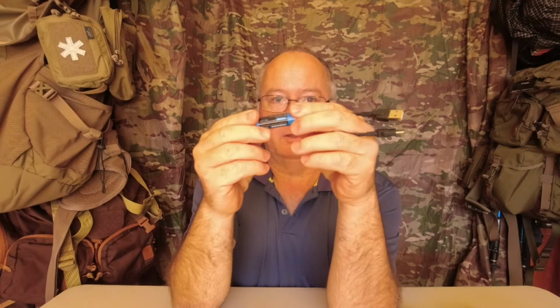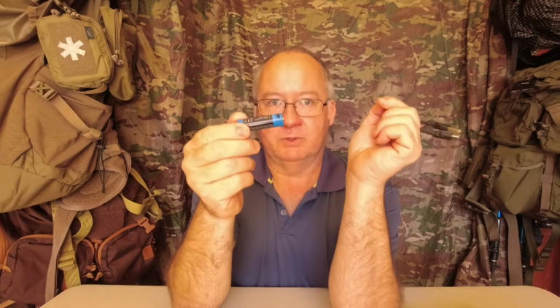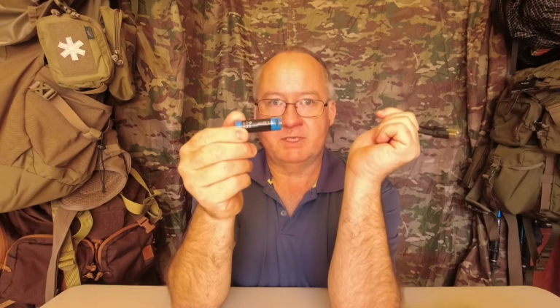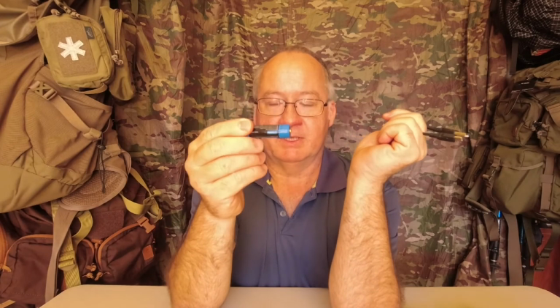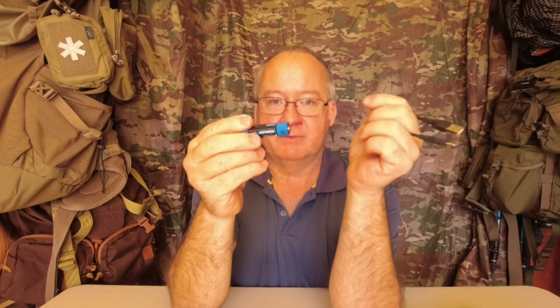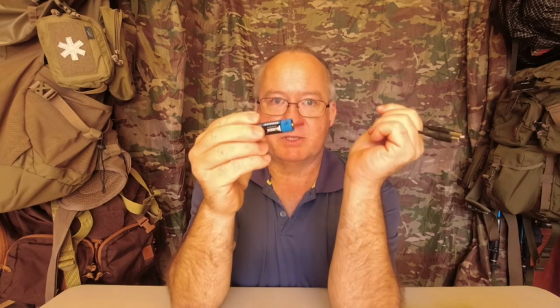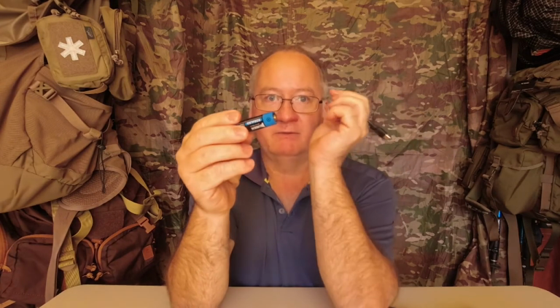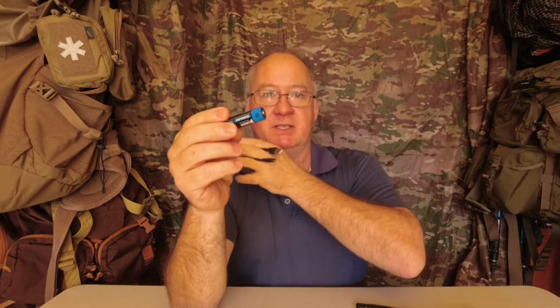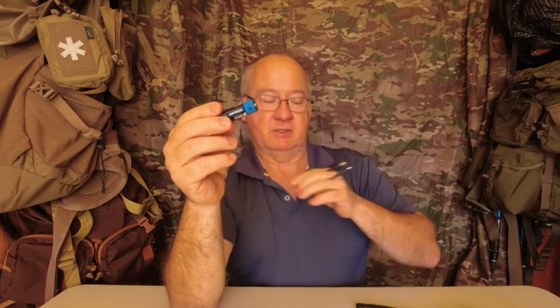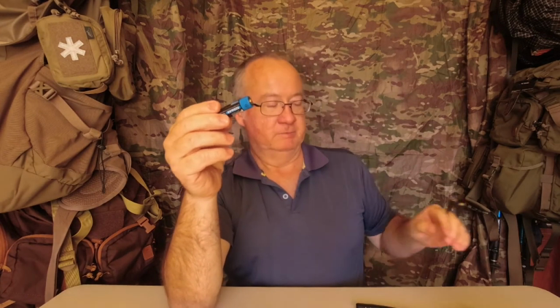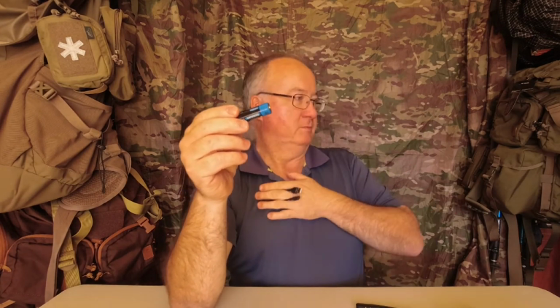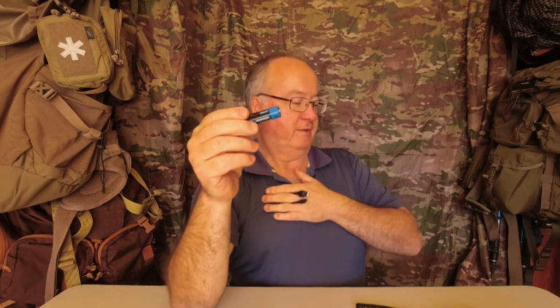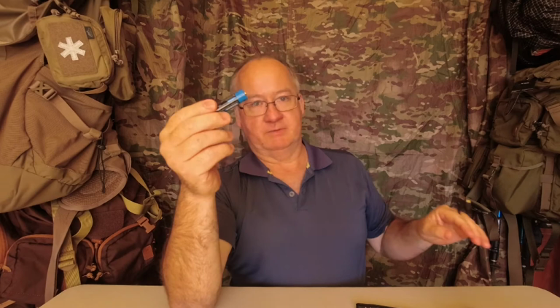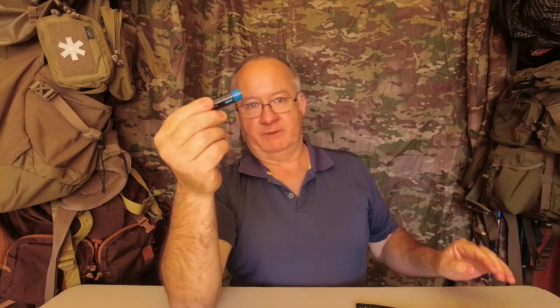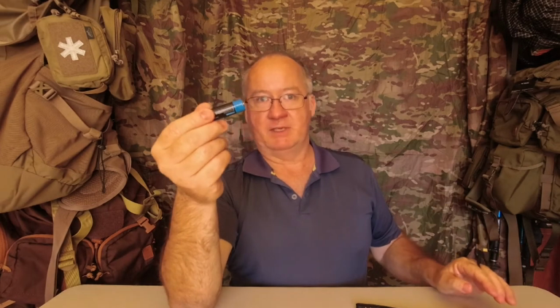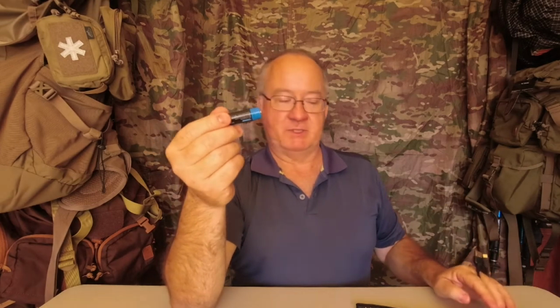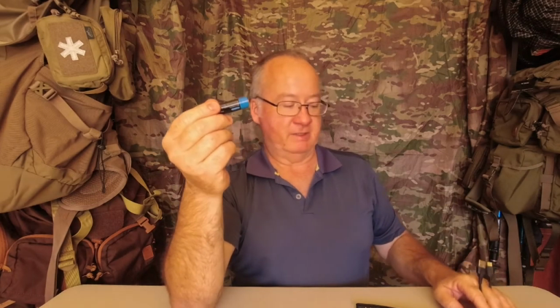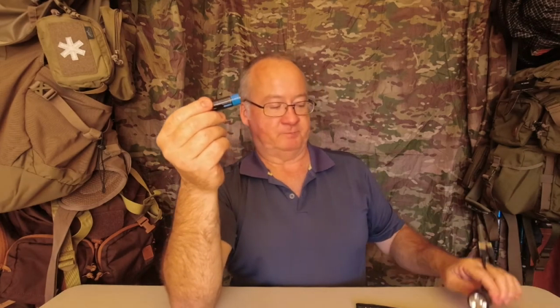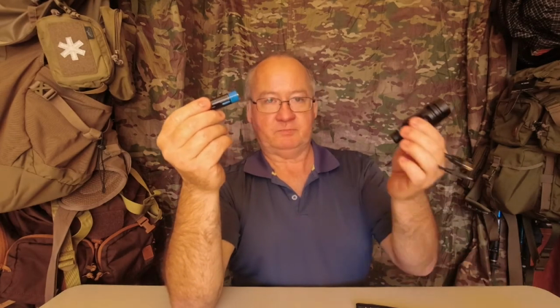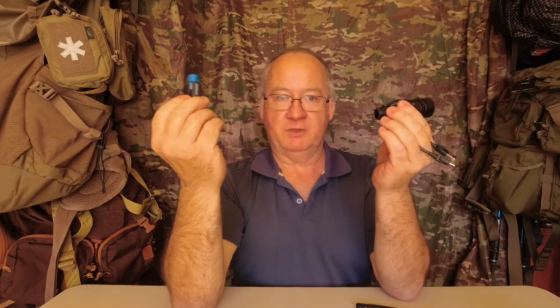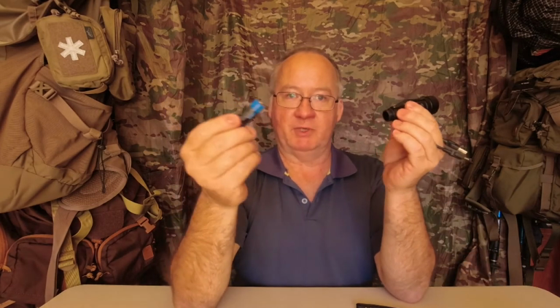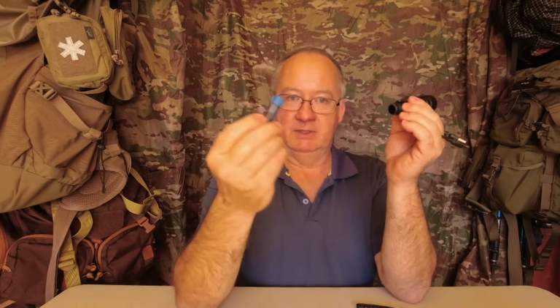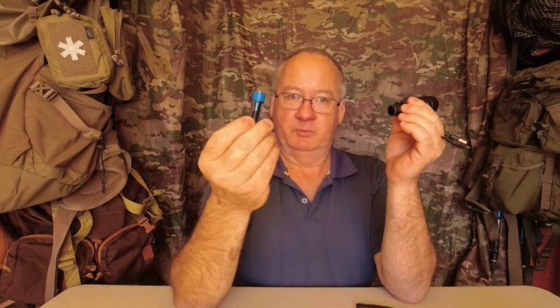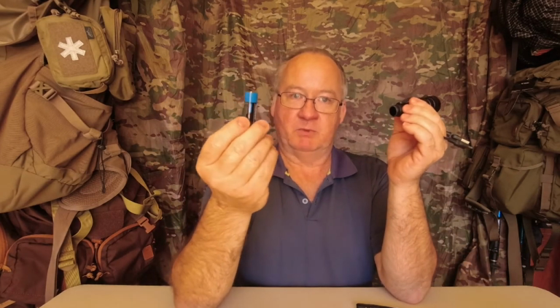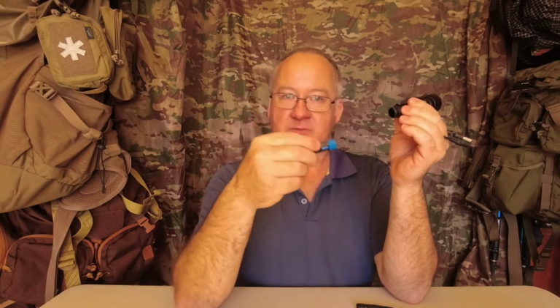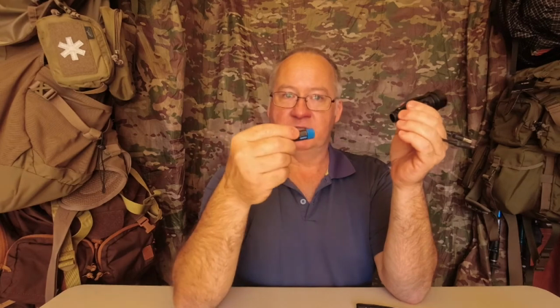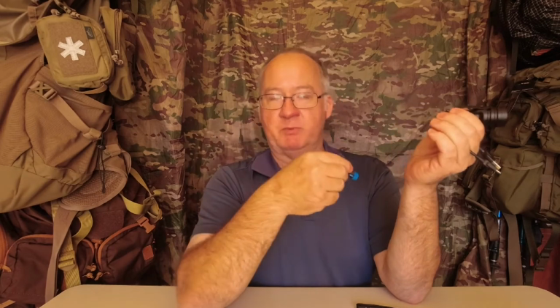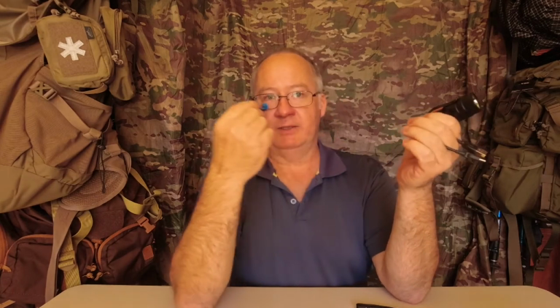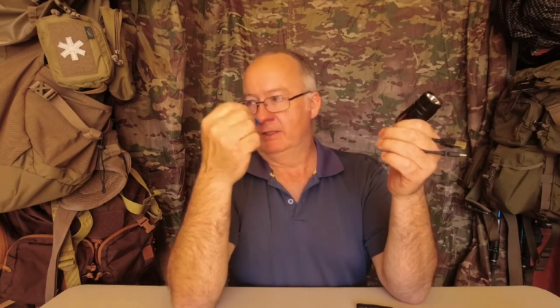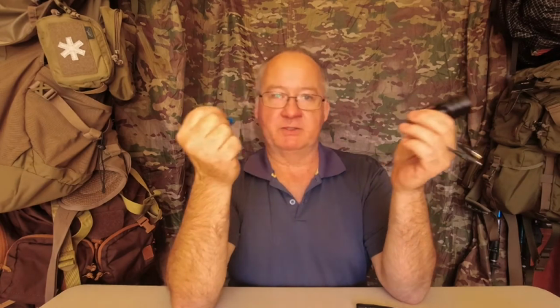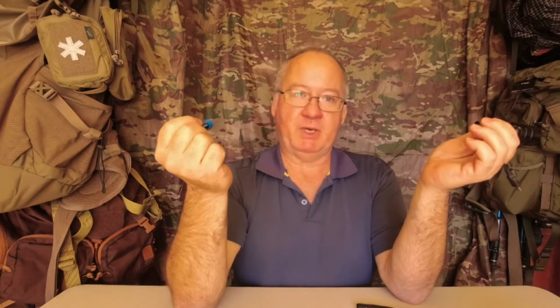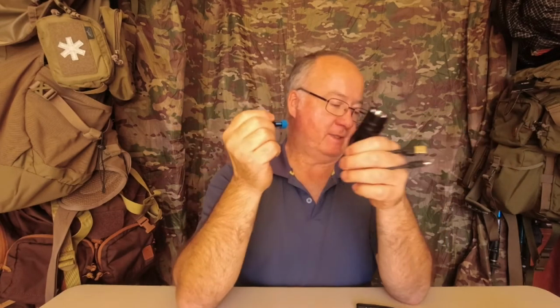I'm going to order a second one of these so I've got a spare ready-charged. If it runs out when I'm using it at night, I can swap it over and put the other one on charge in my pack connected to one of the power banks.